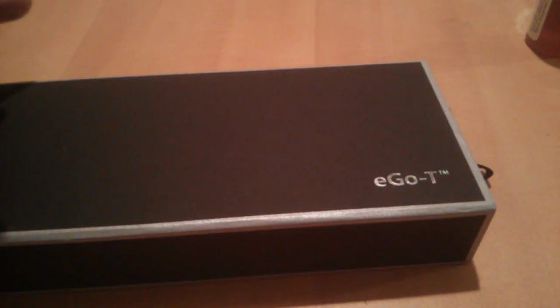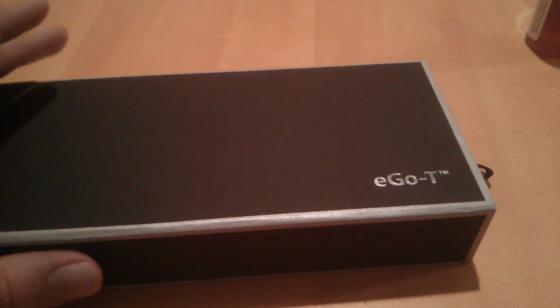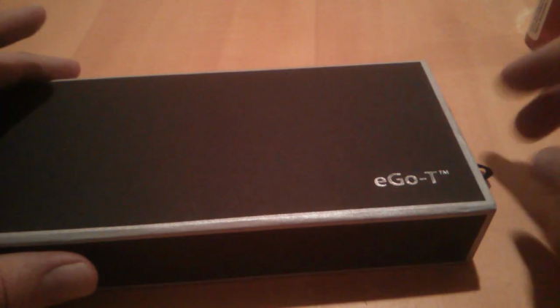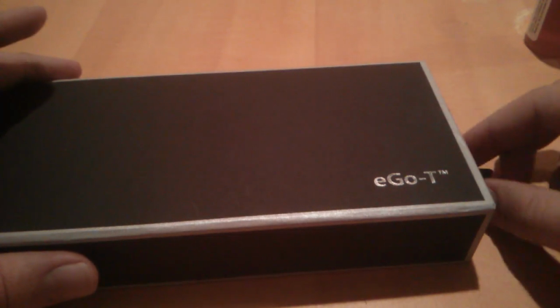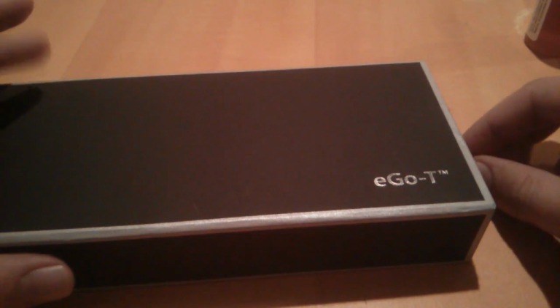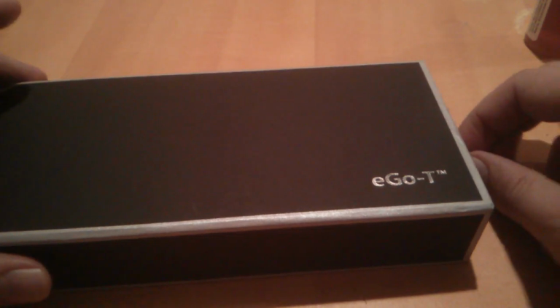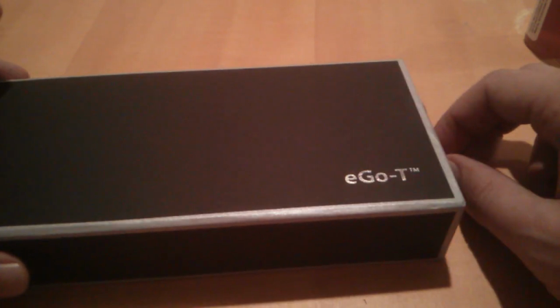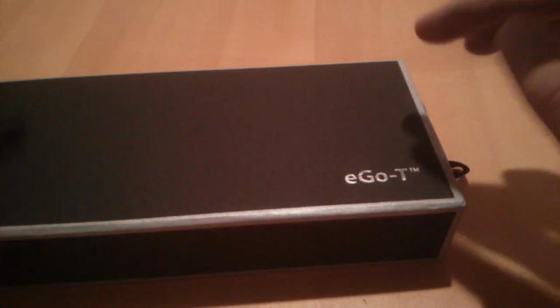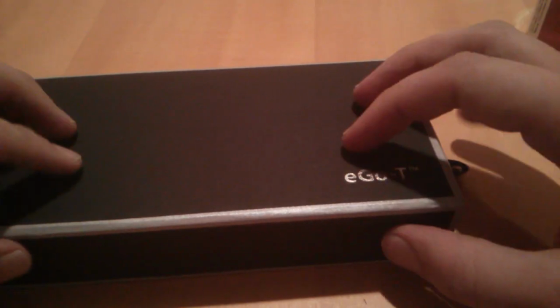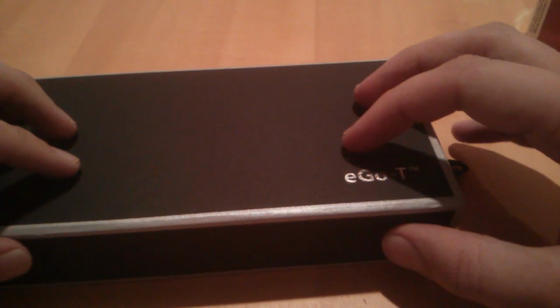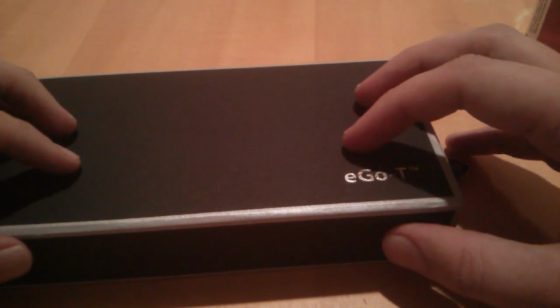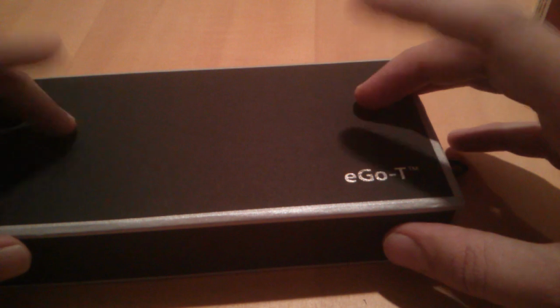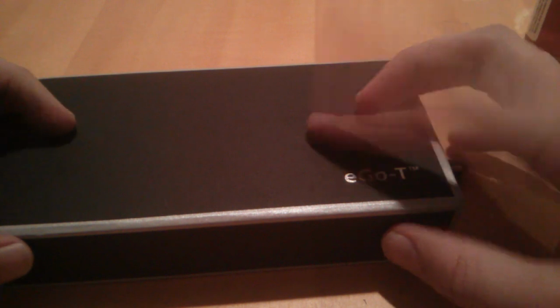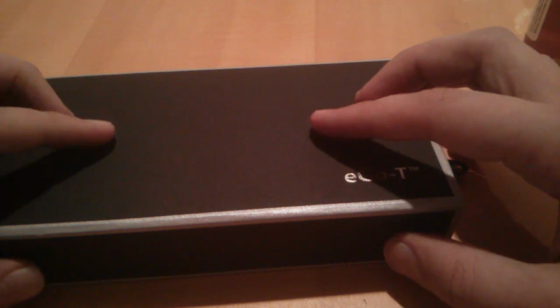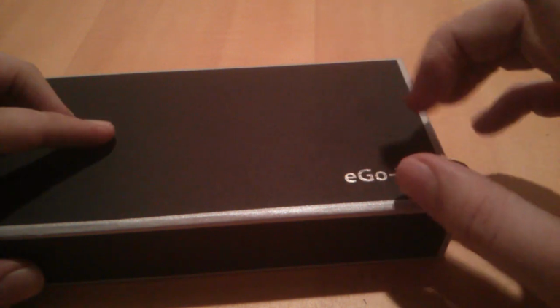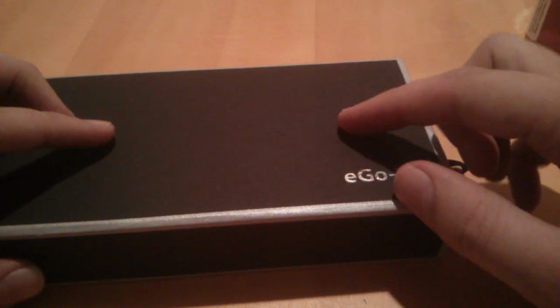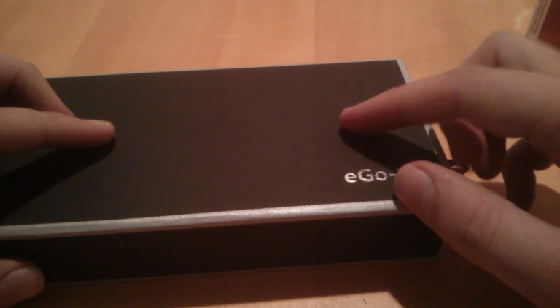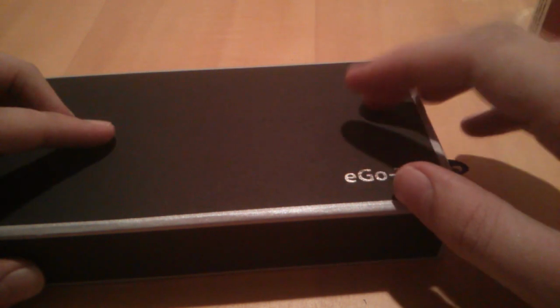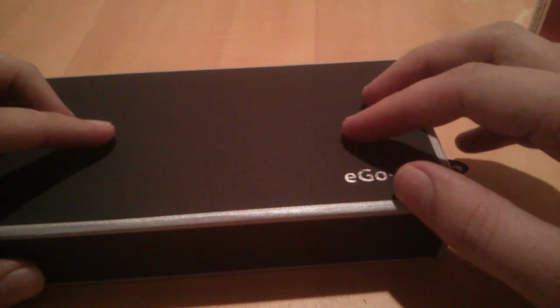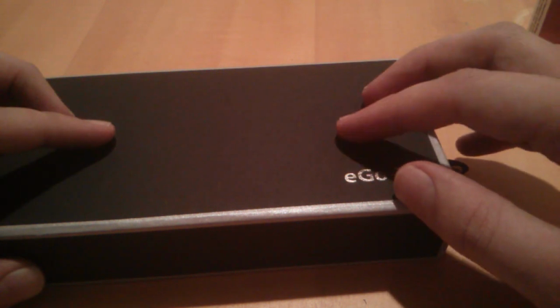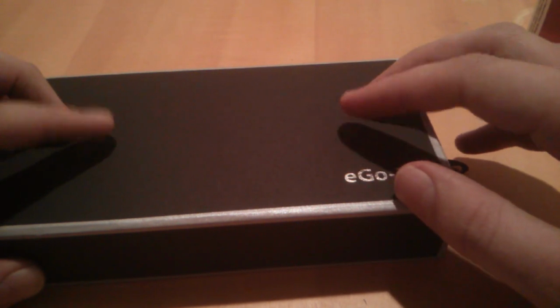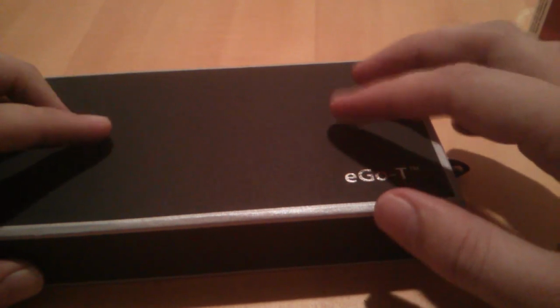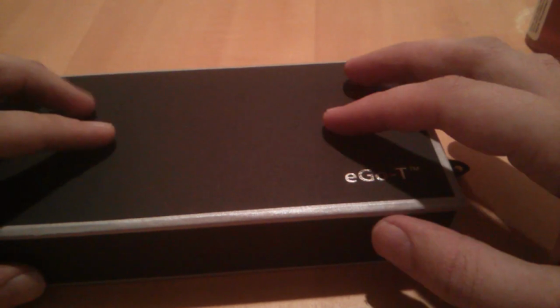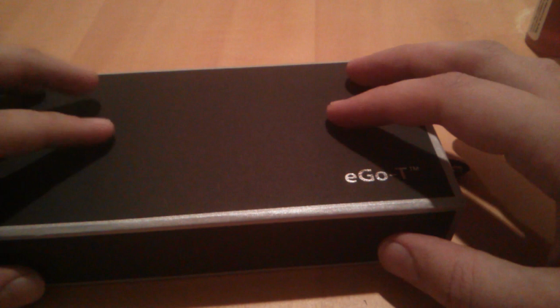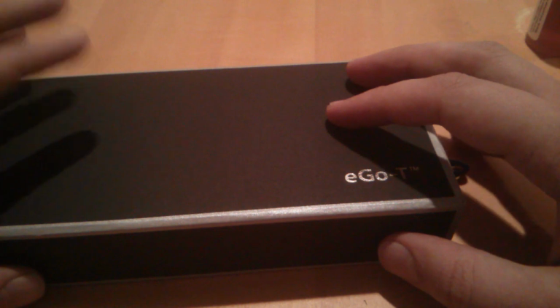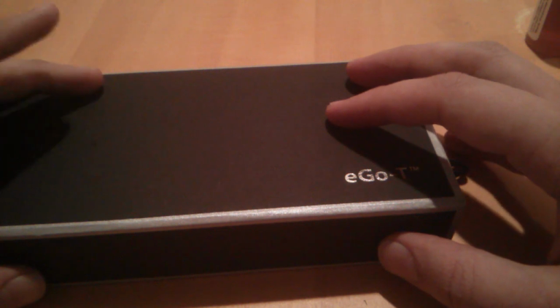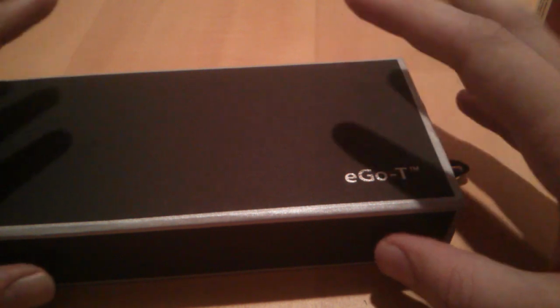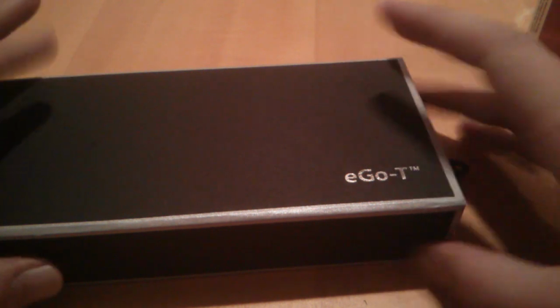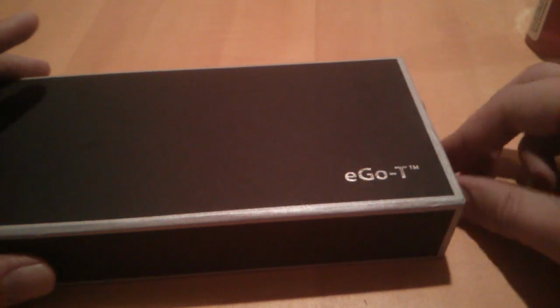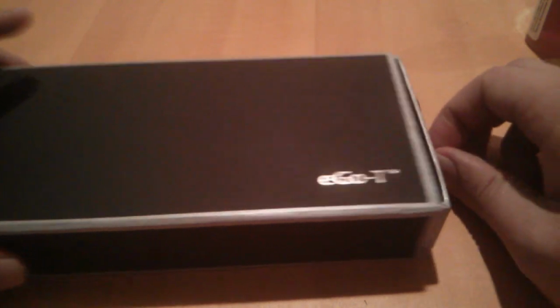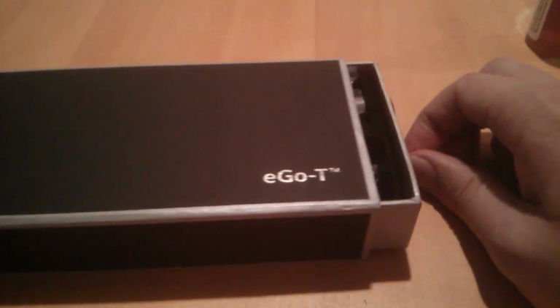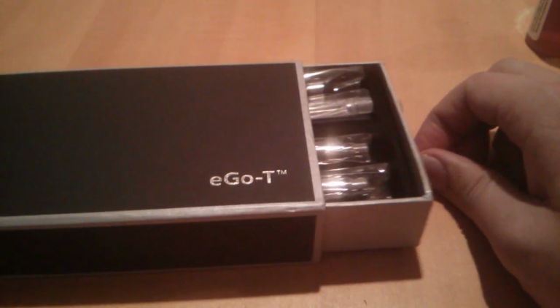Hey guys, Cage Vape back here again from VapeSW and I got another basic Ego kit for you. The other one I reviewed was the teal colored standard atomizer kit. I'm going to be showing you another one today.